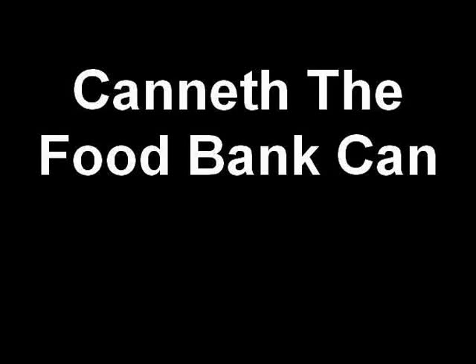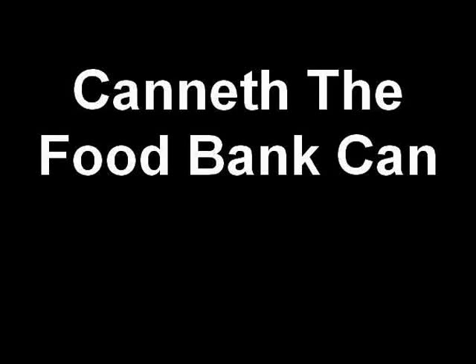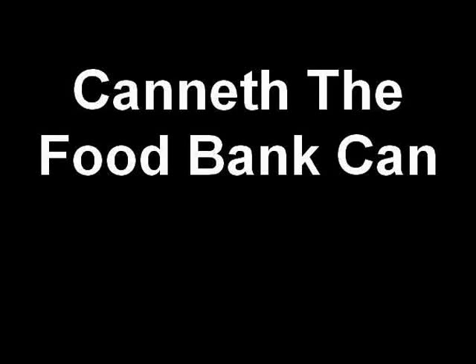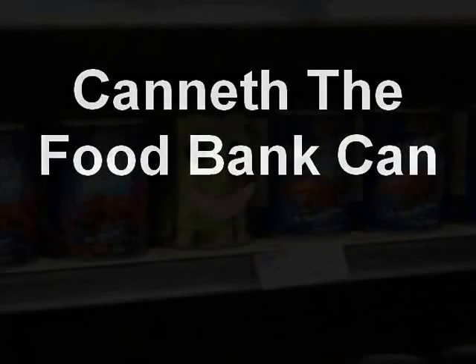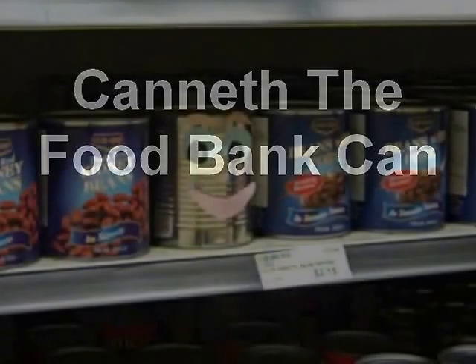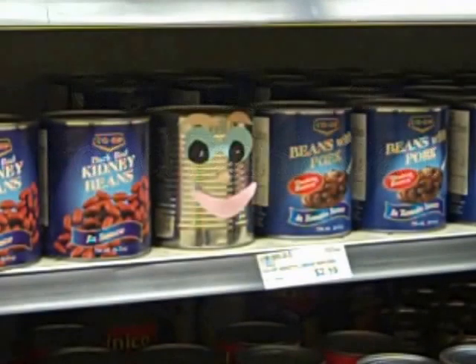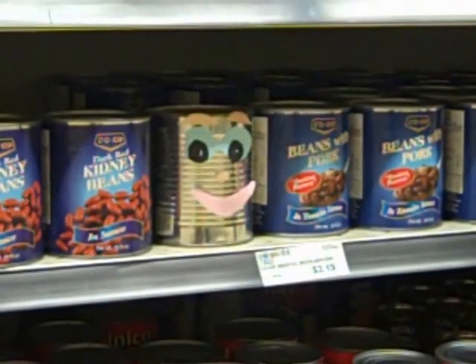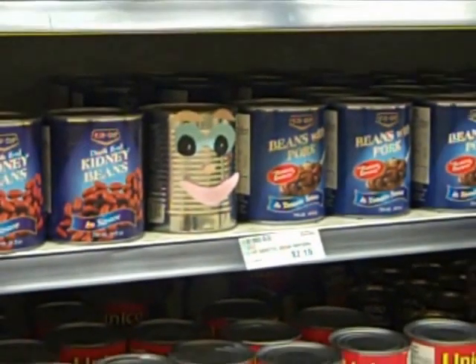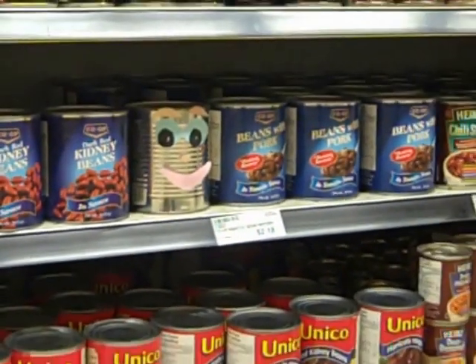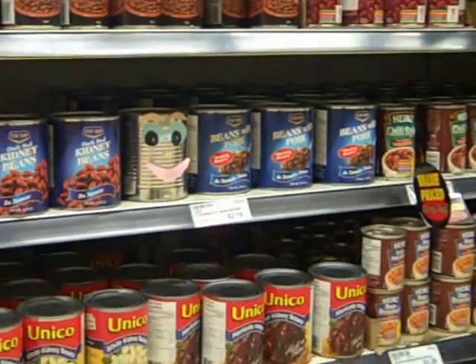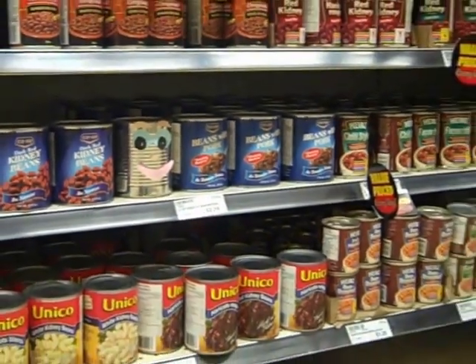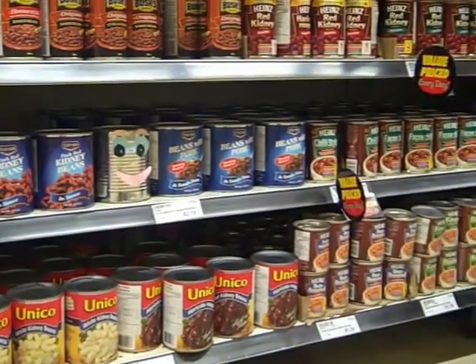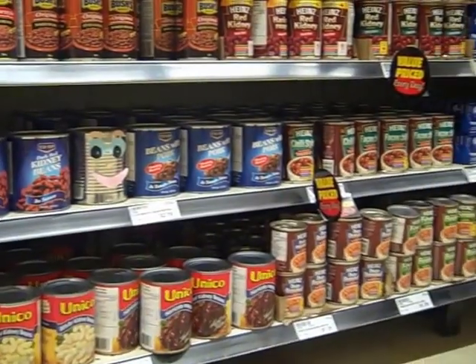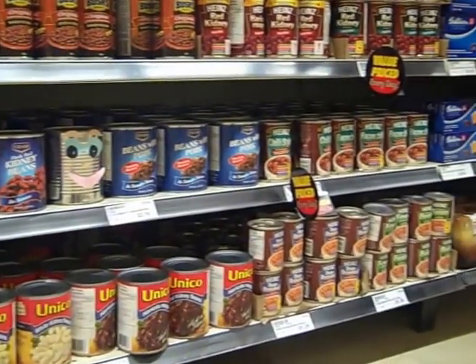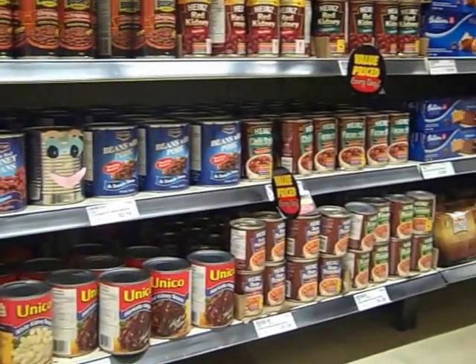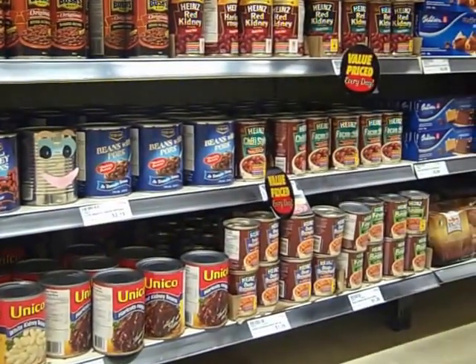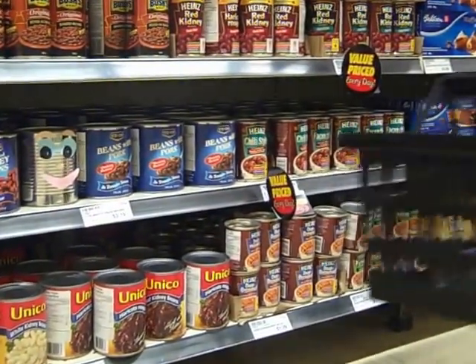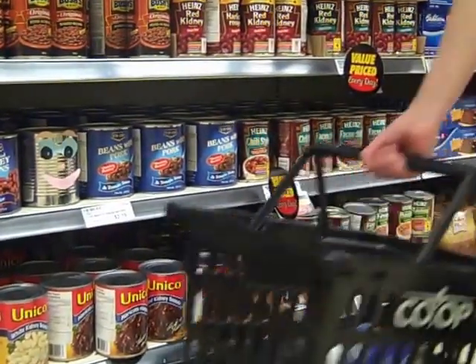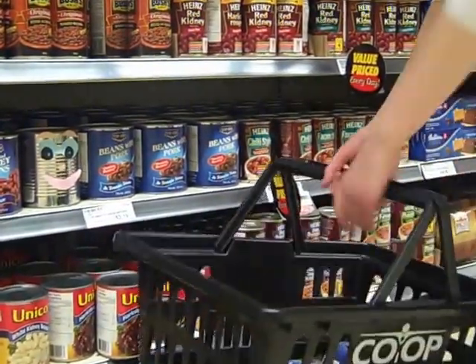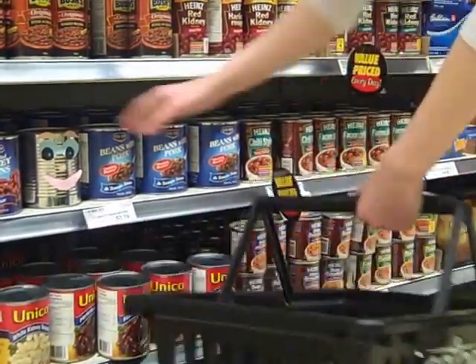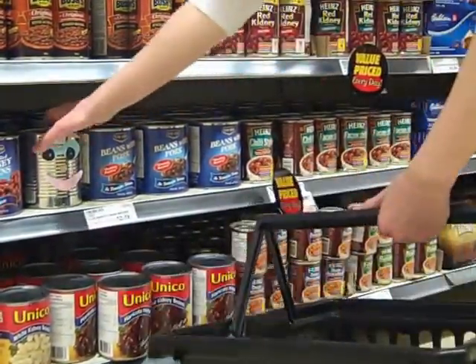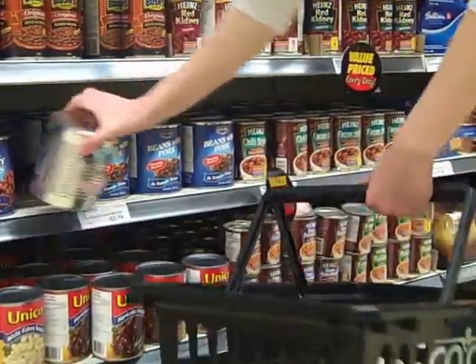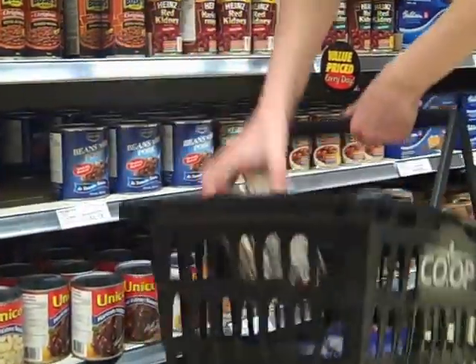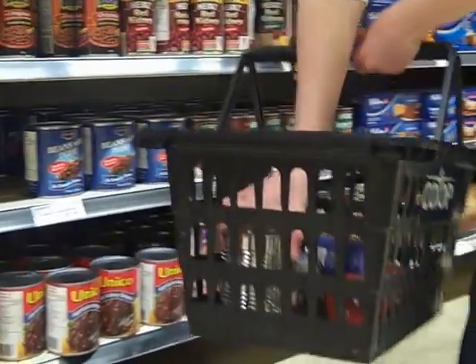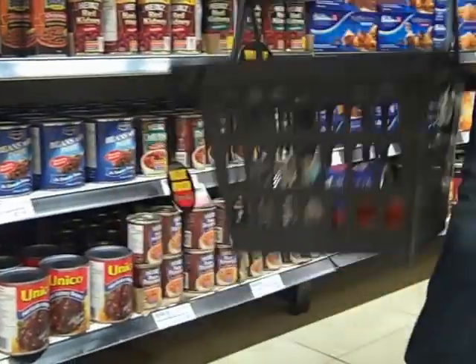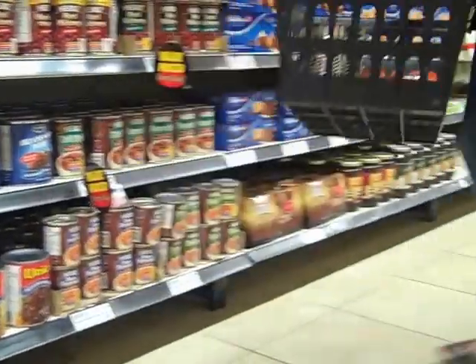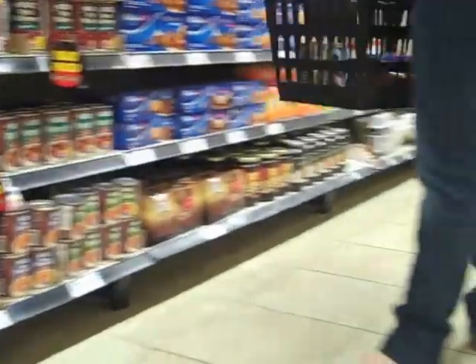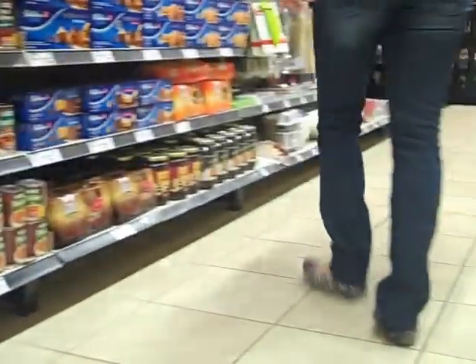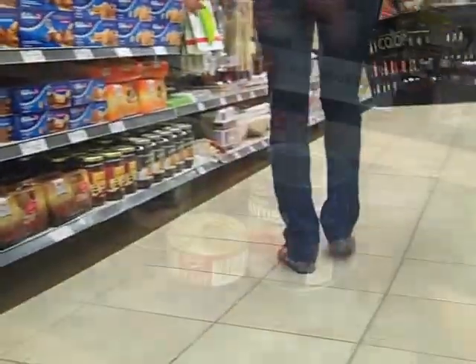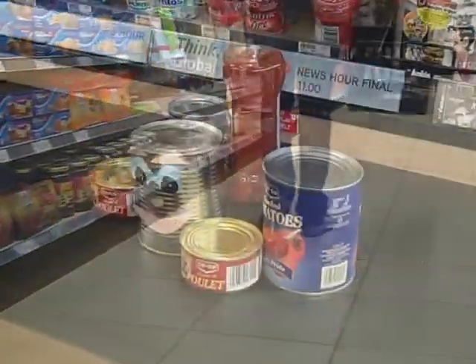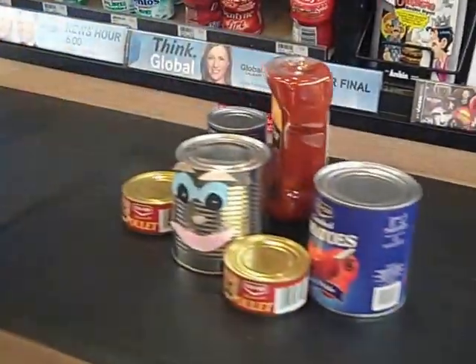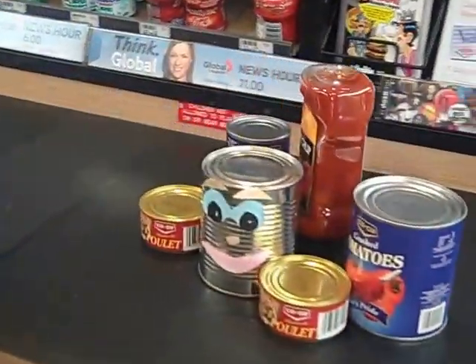Giving to the Calgary Food Bank is easy and a lot of fun. Let's follow Canis the Can to see how the food you give helps families in your community. Helping others starts with you. Any donation, big or small, makes a difference in someone's life.